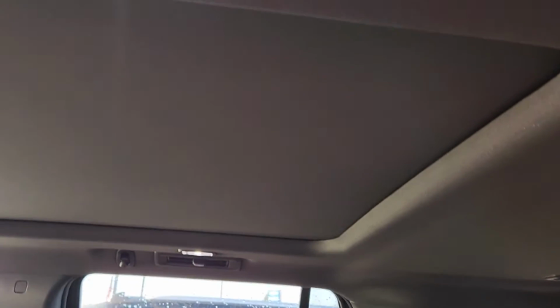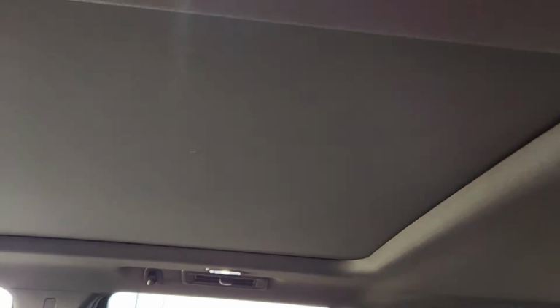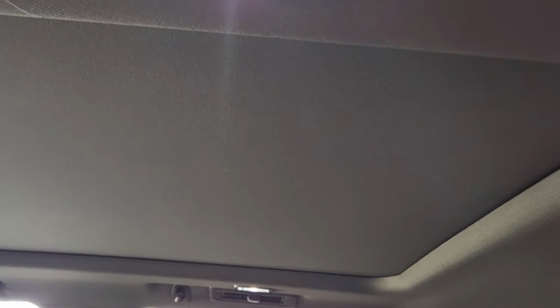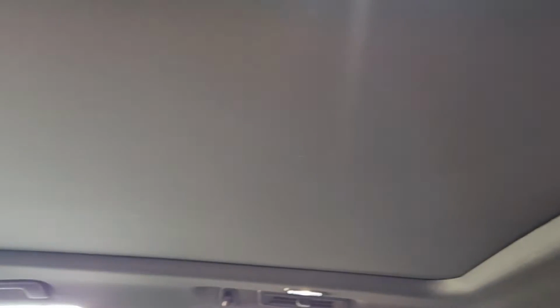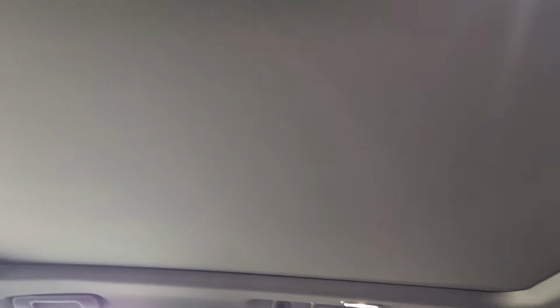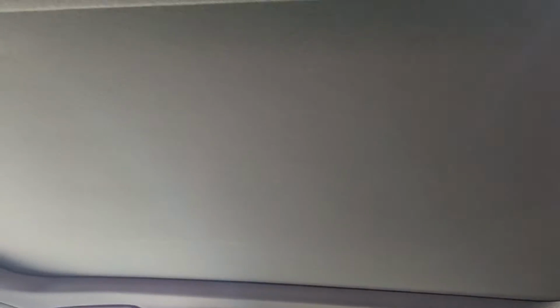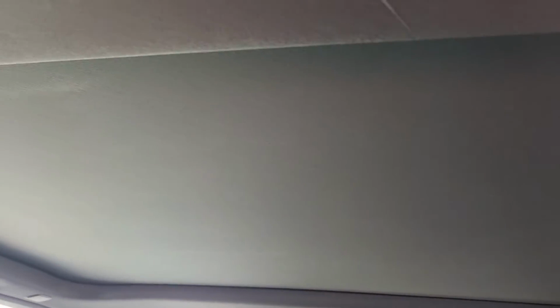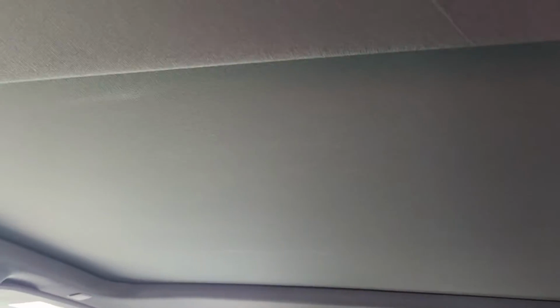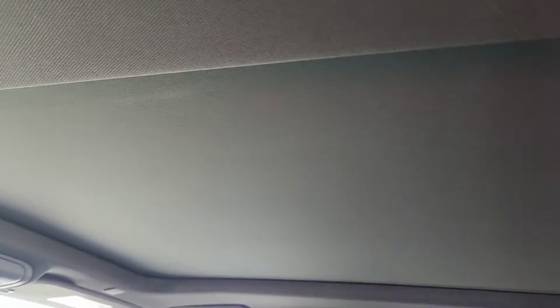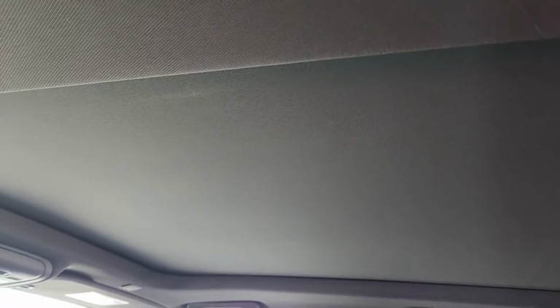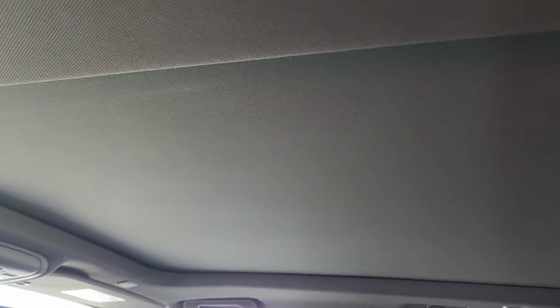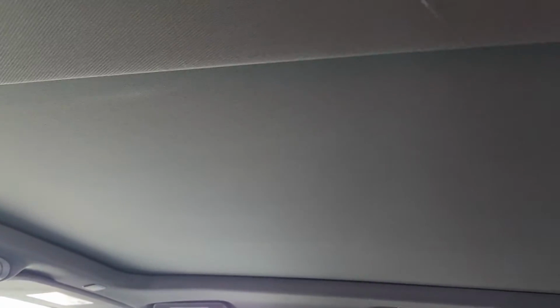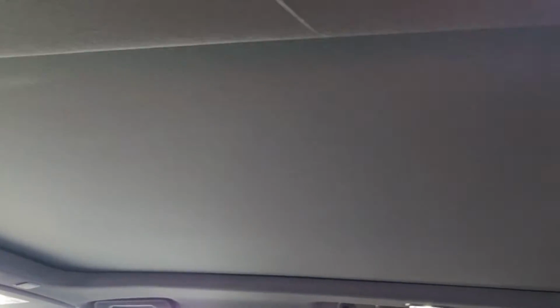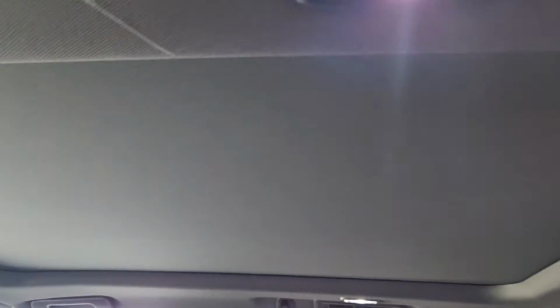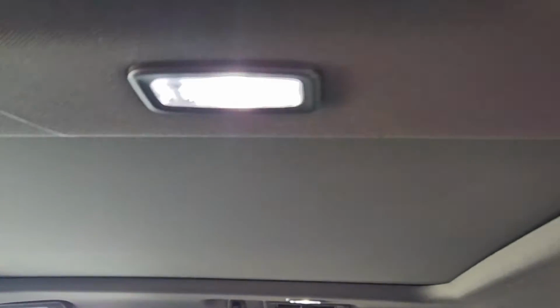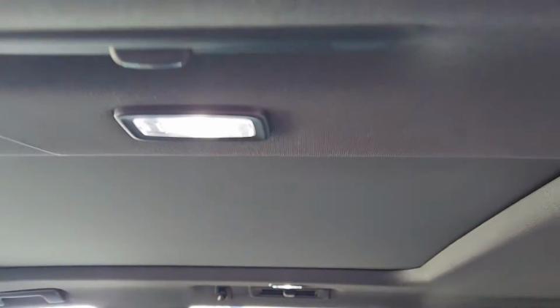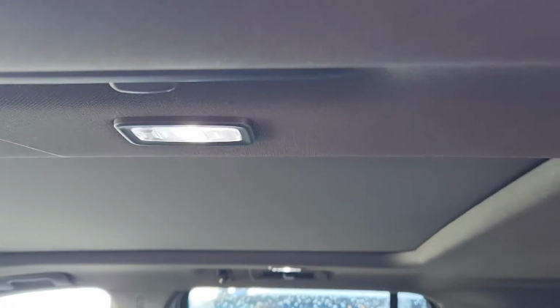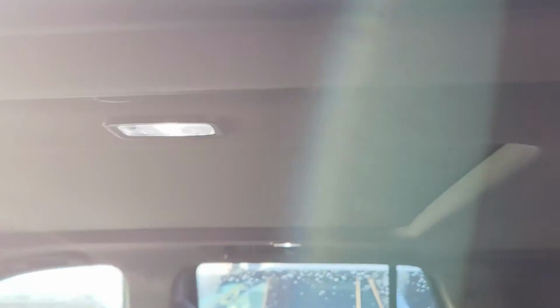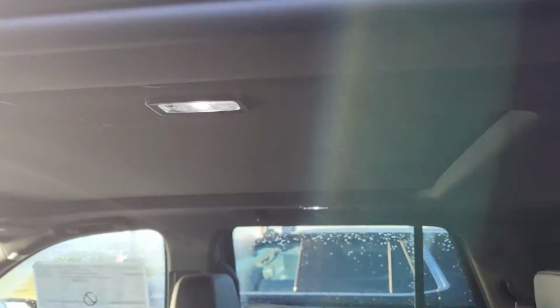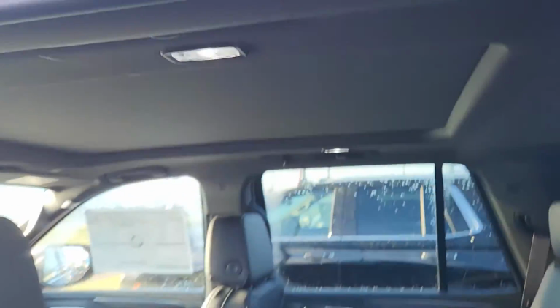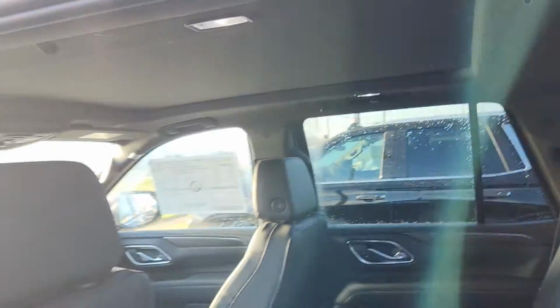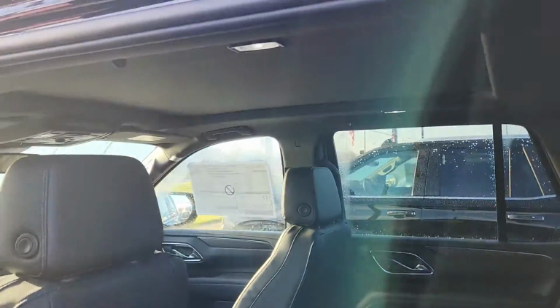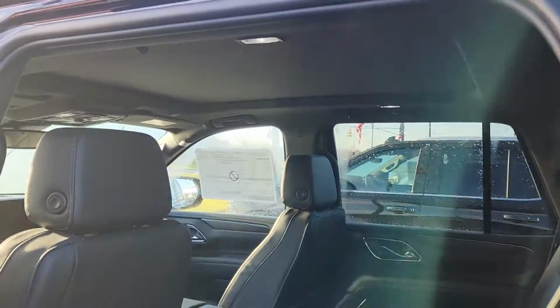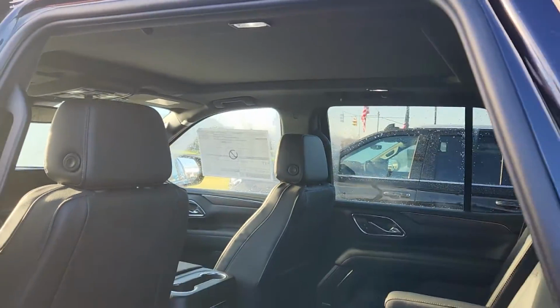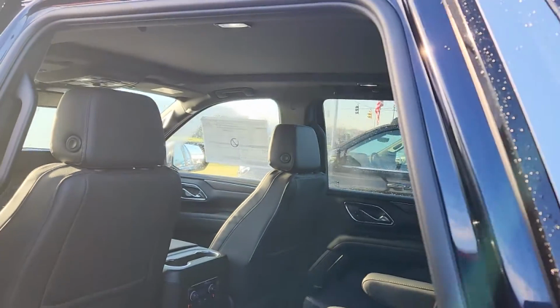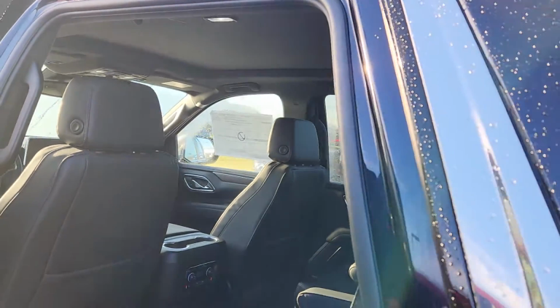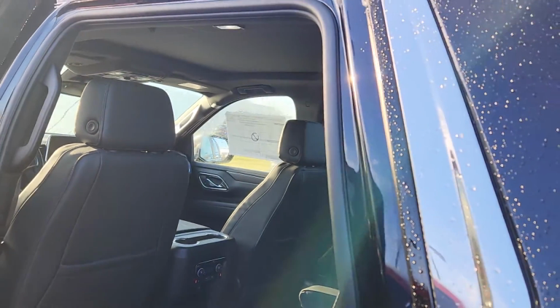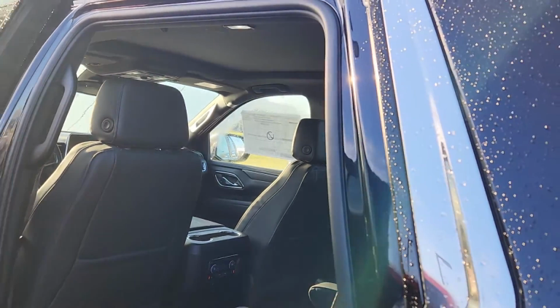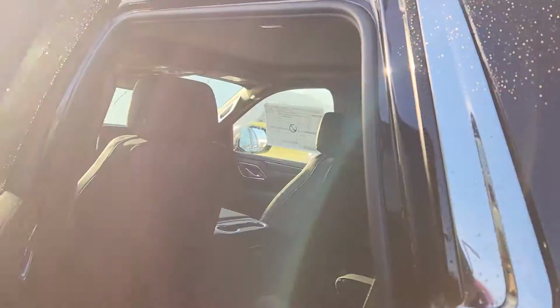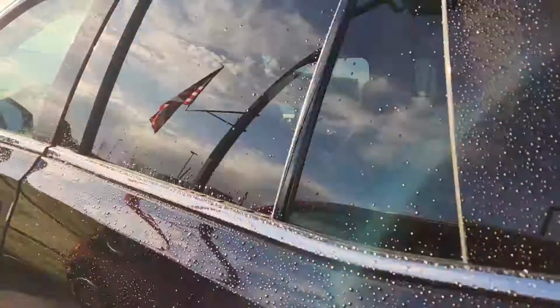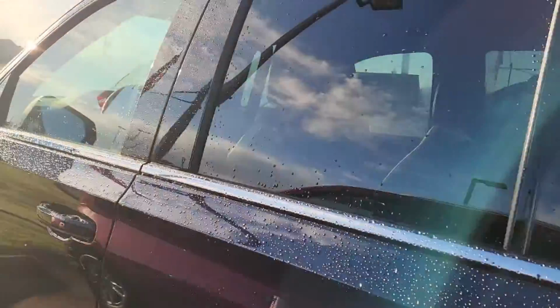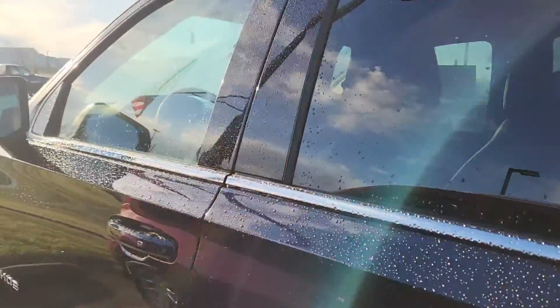You got the power sunroof there, which I'm actually not going to open up because I'd get doused with water — as you can see, we had a lot of rain the last day or so.